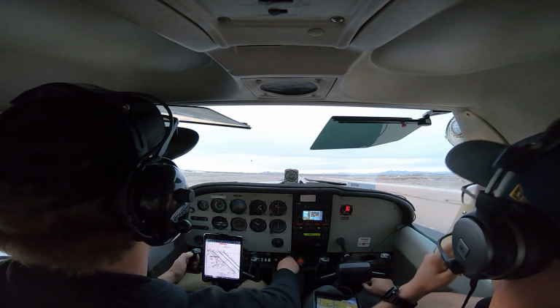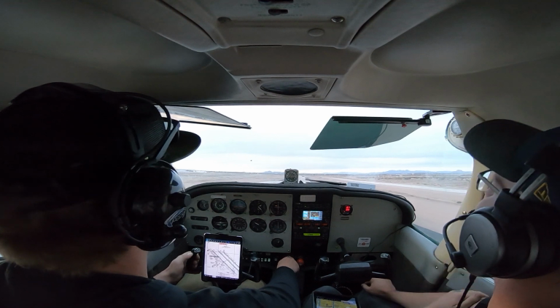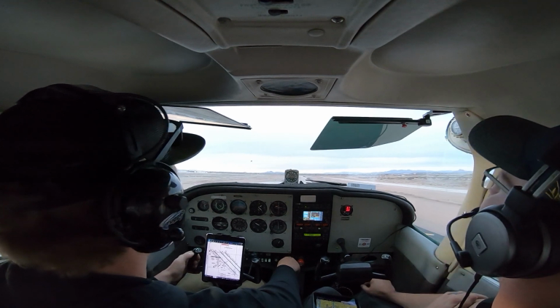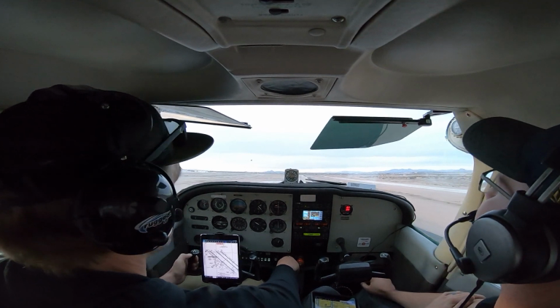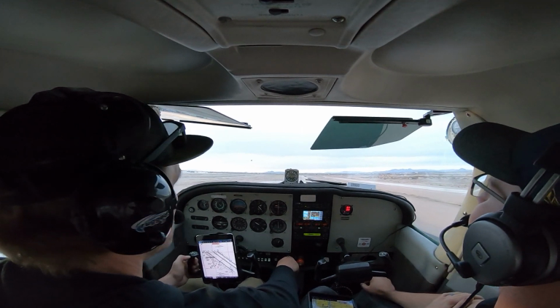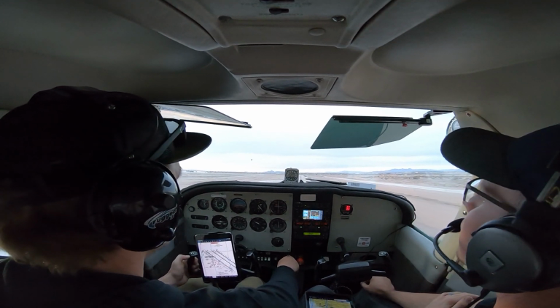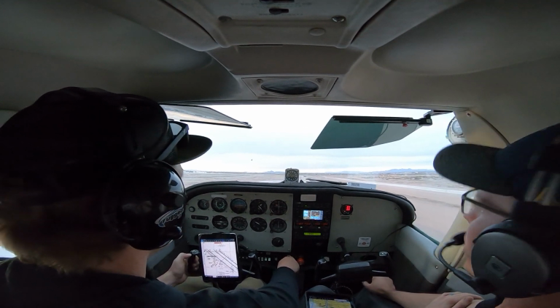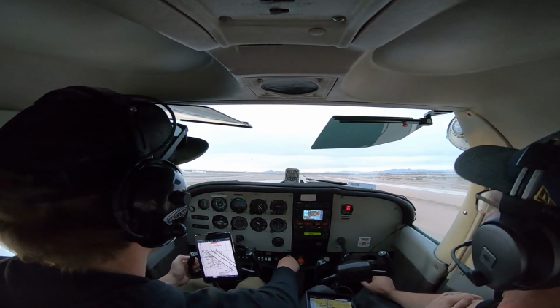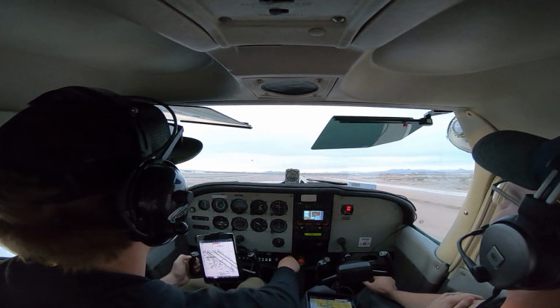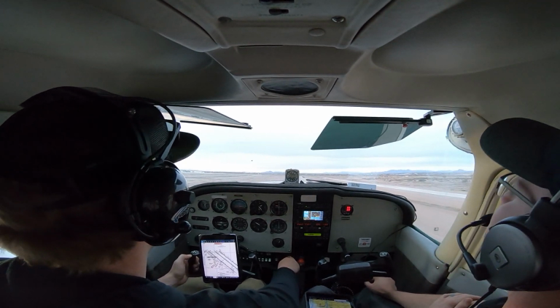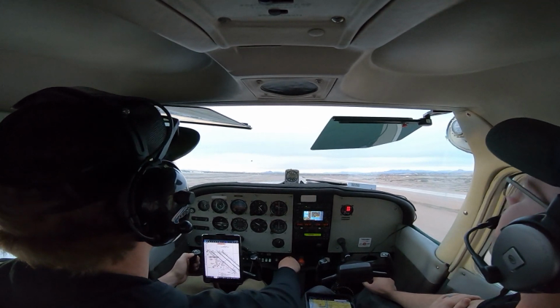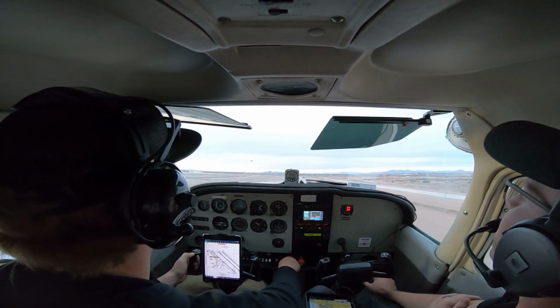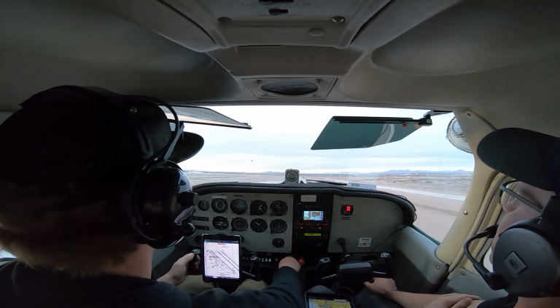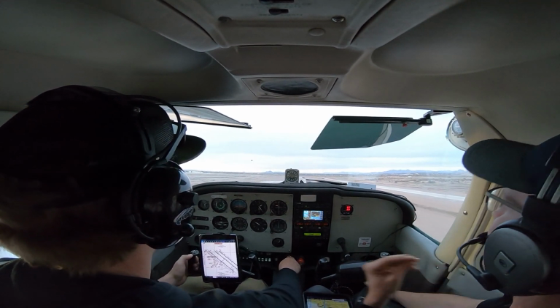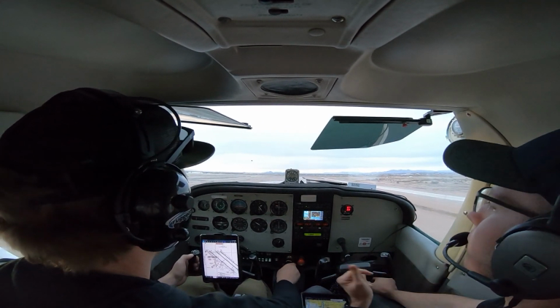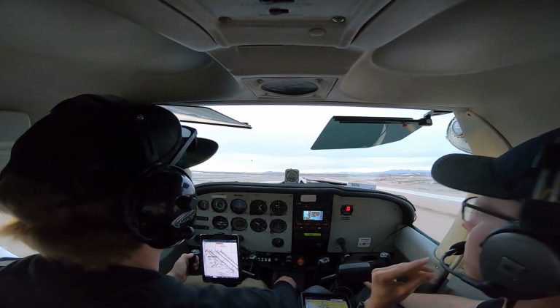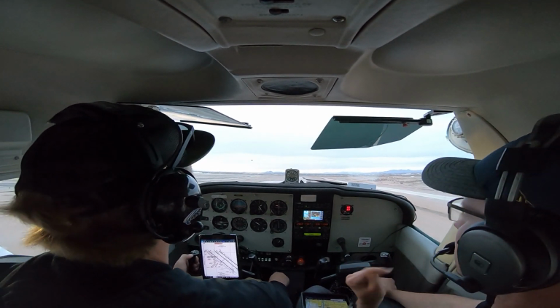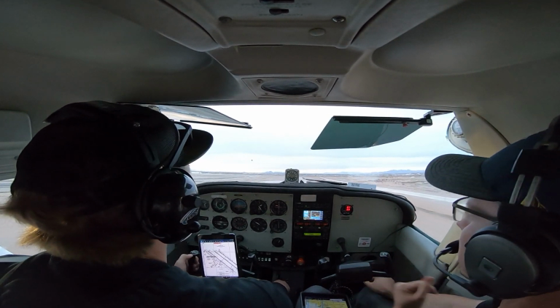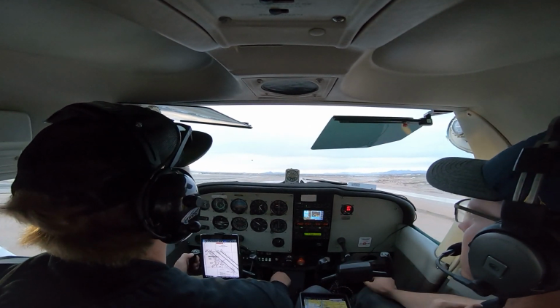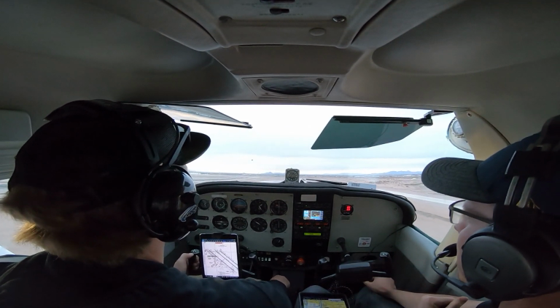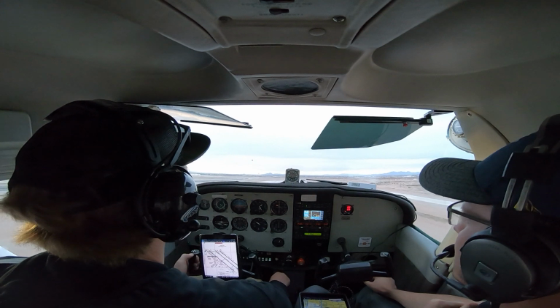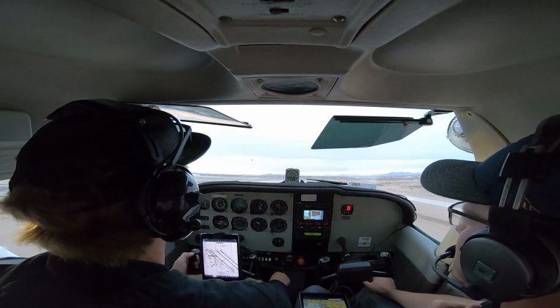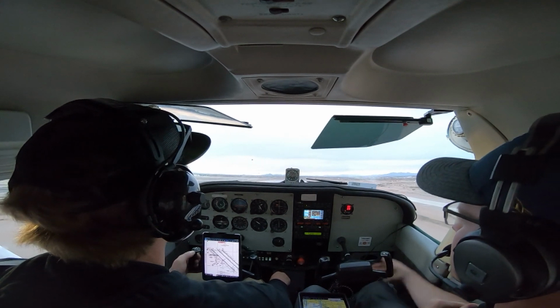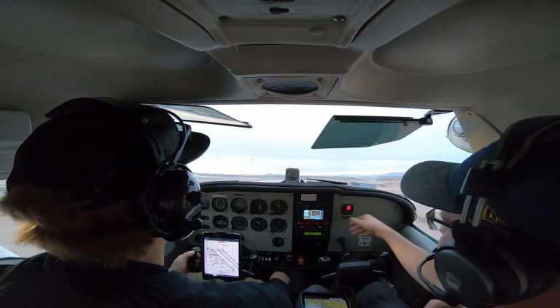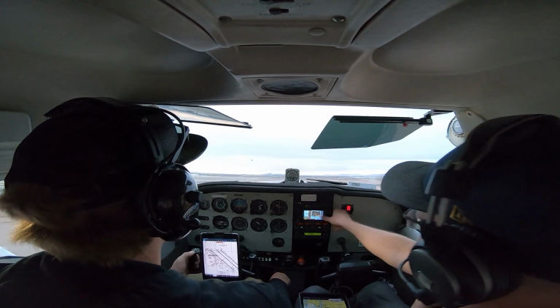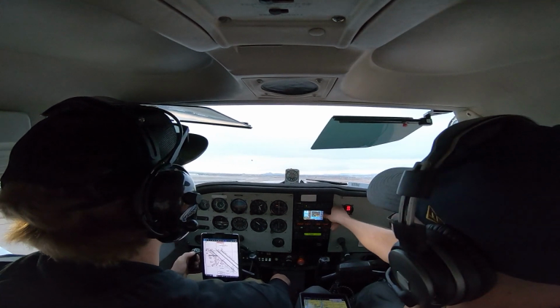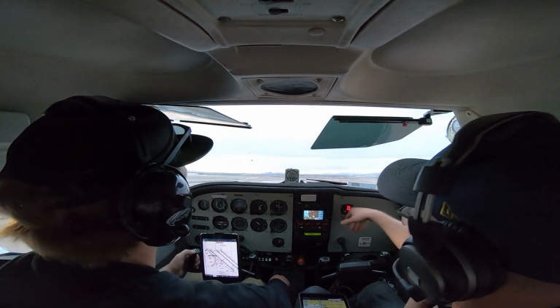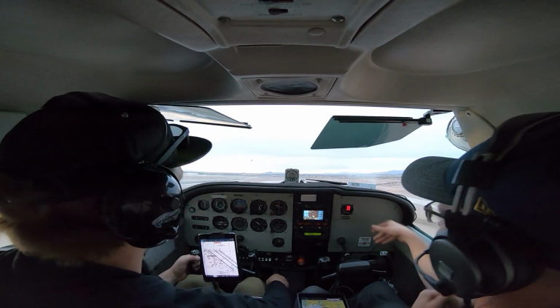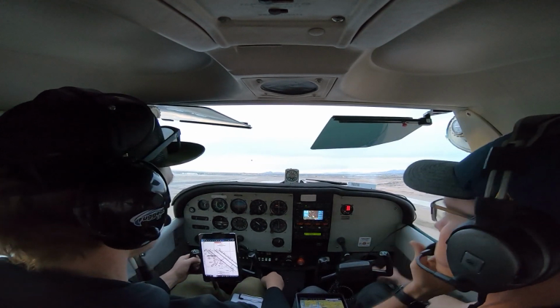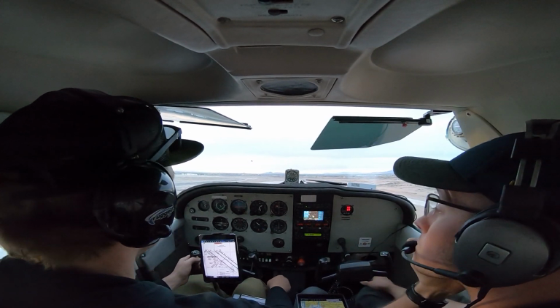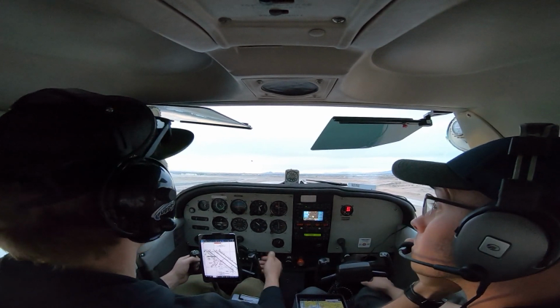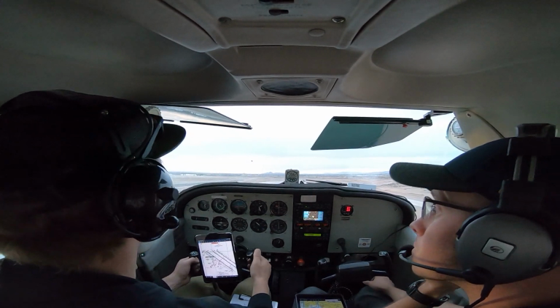That was better, huh? Oh yeah. Yeah, you read the cues really well. Seminole 3 Alpha Tango, make right traffic, runway 30 right at Charlie 3, clear for takeoff.